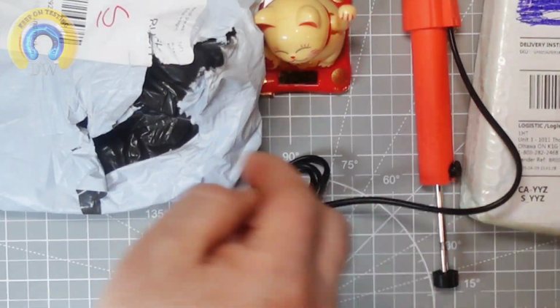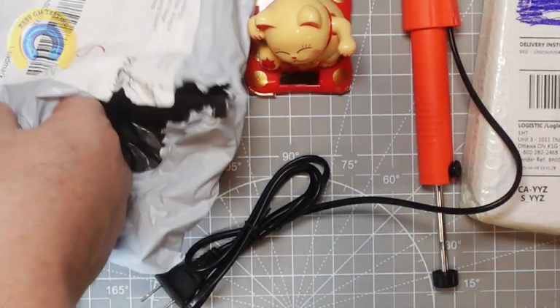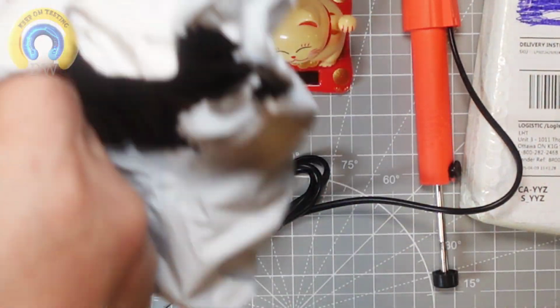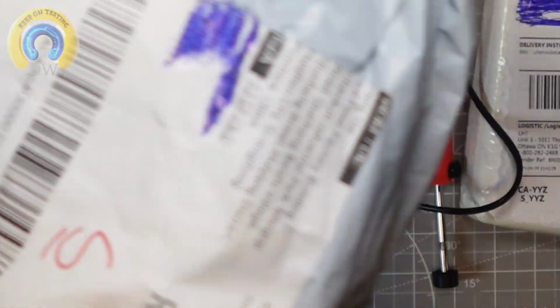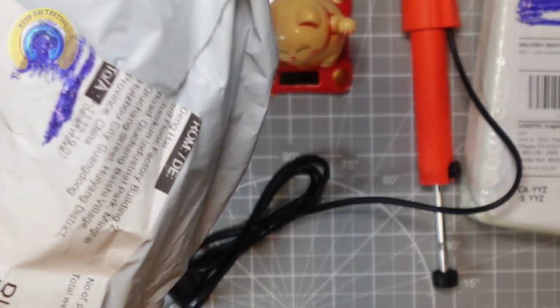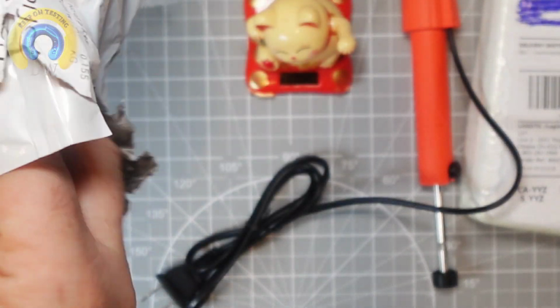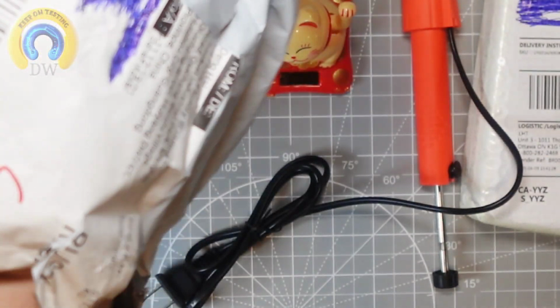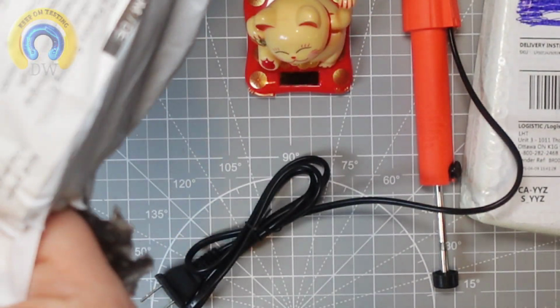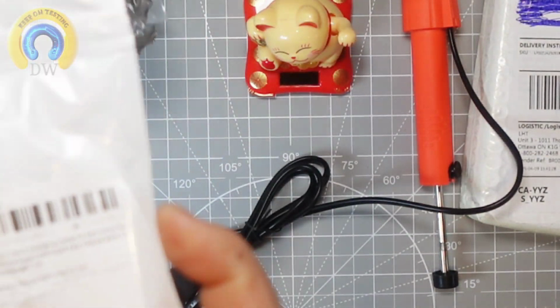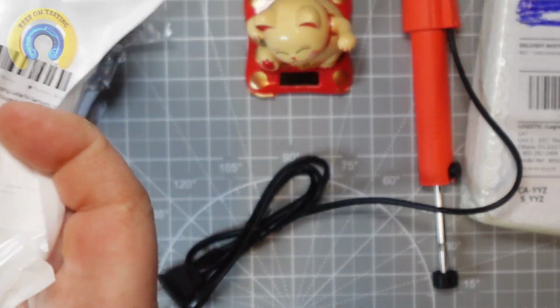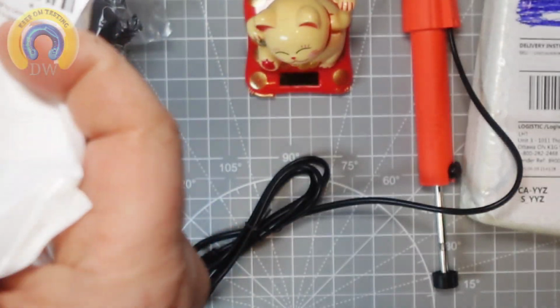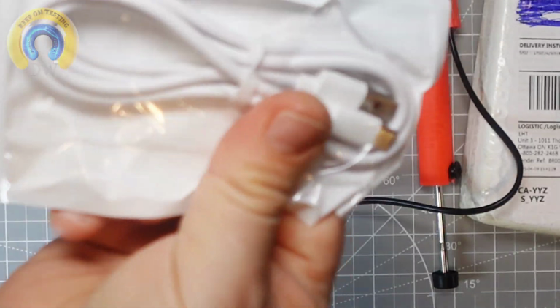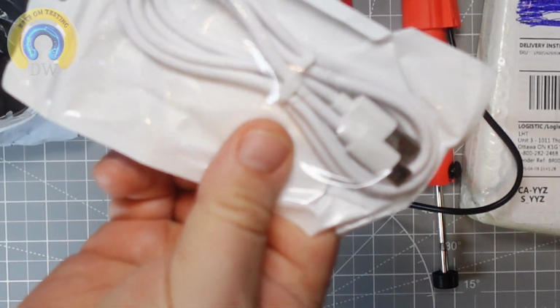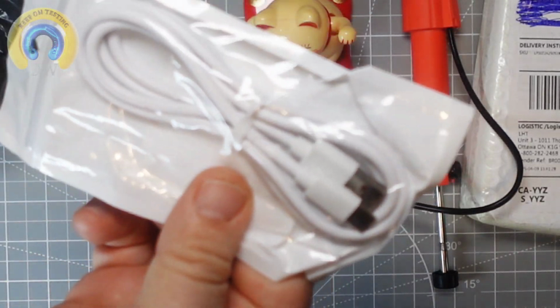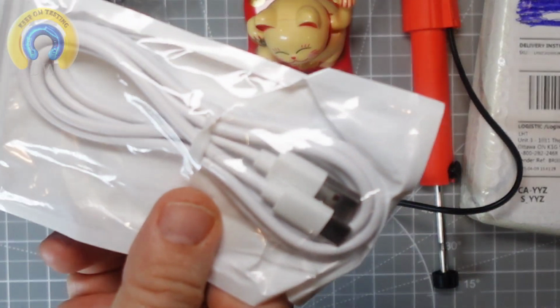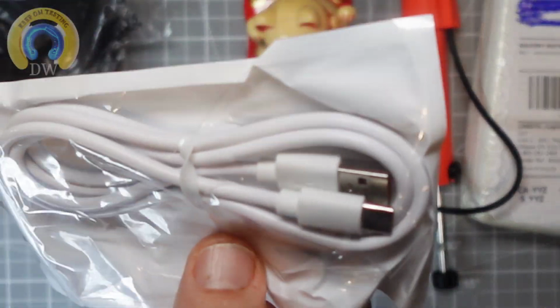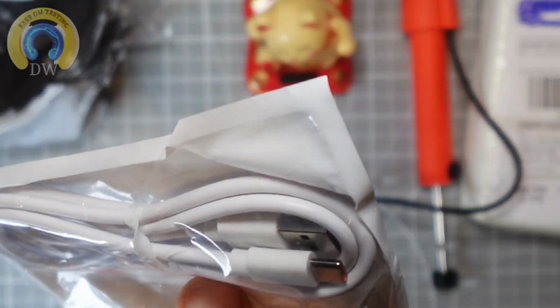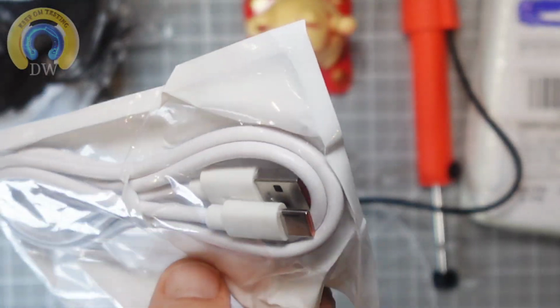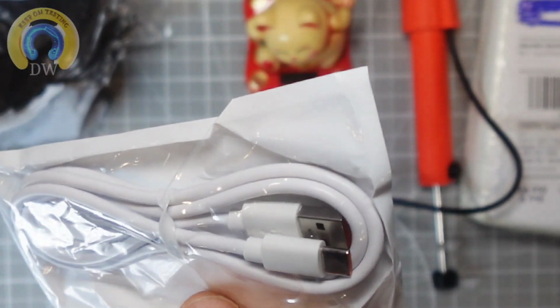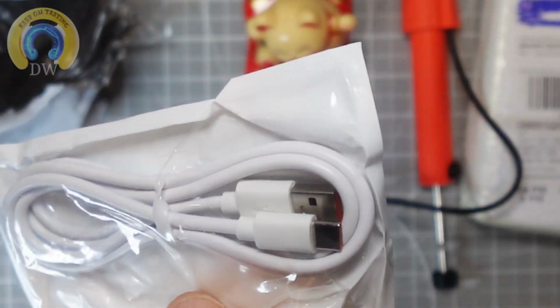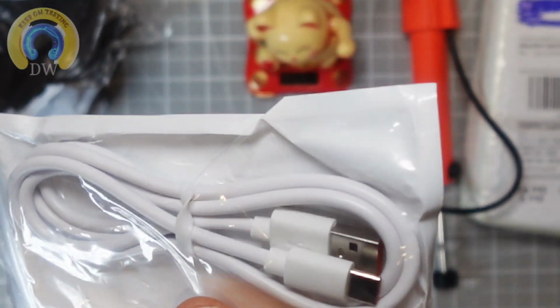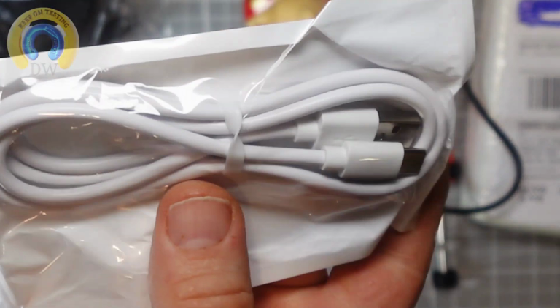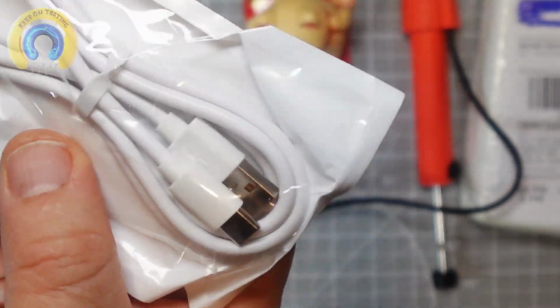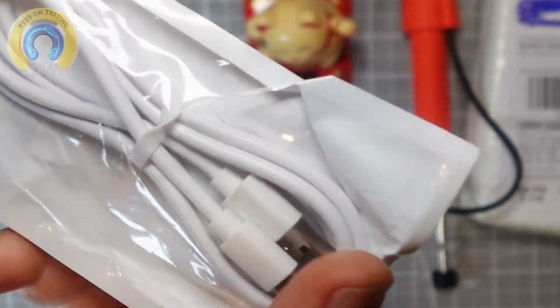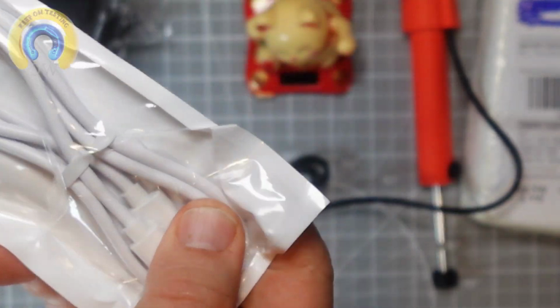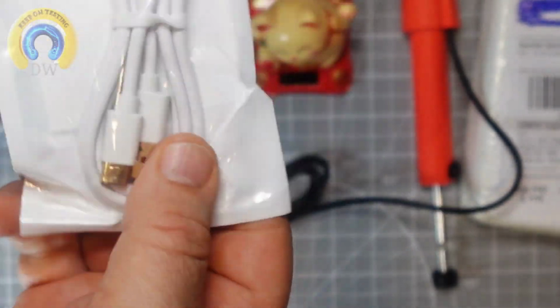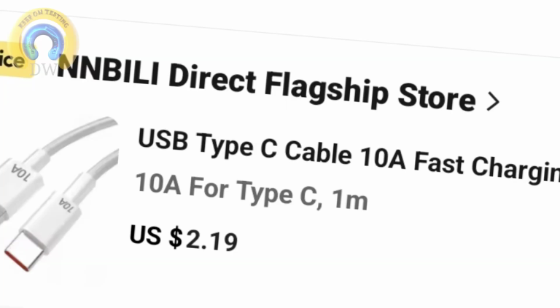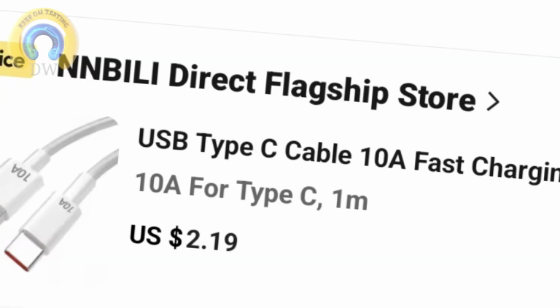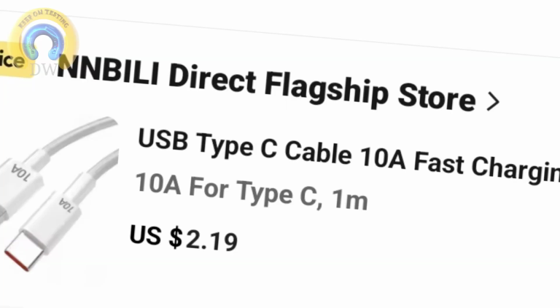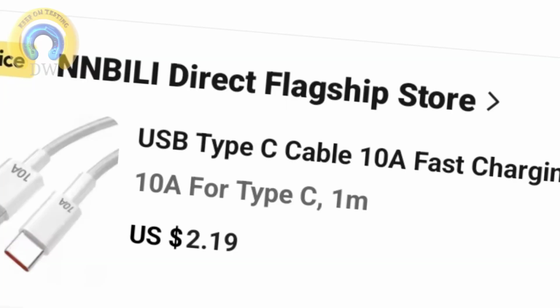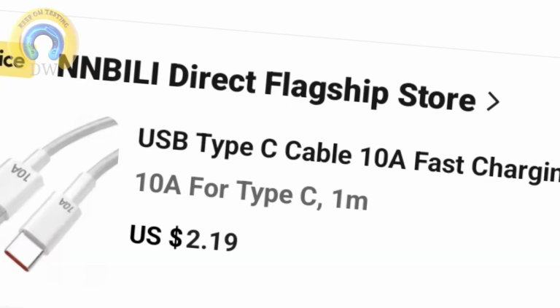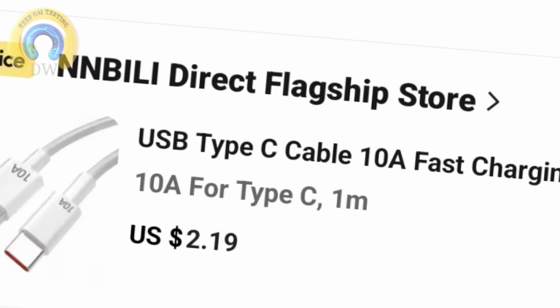What else do we got in our little bag of goodies here? USB-C to USB-A, or USB-A to USB-C. You can never have too many USB-Cs.